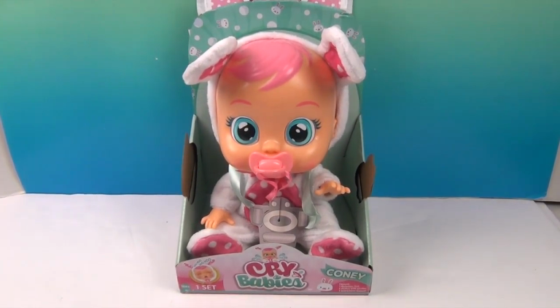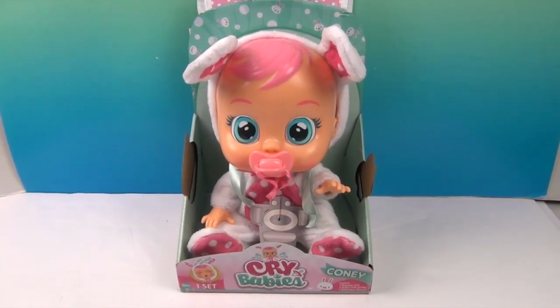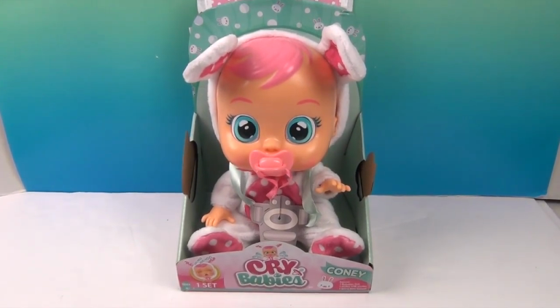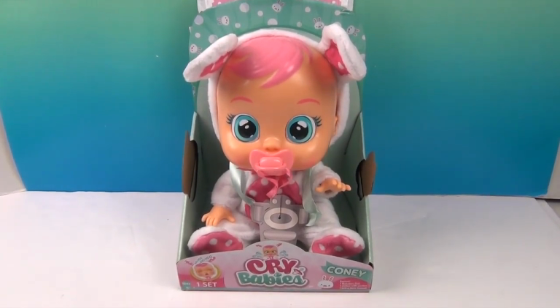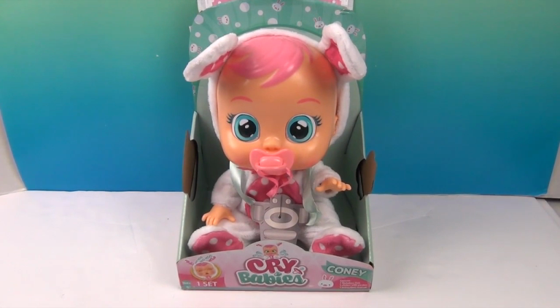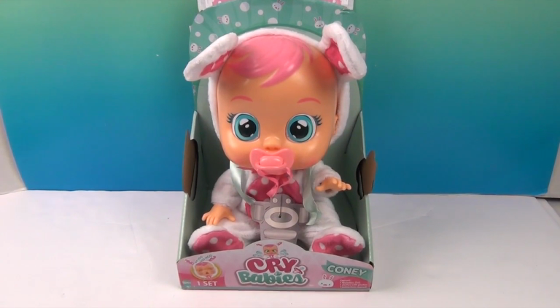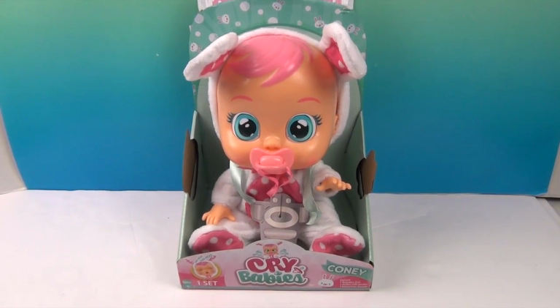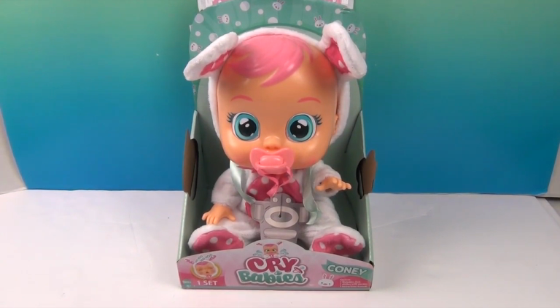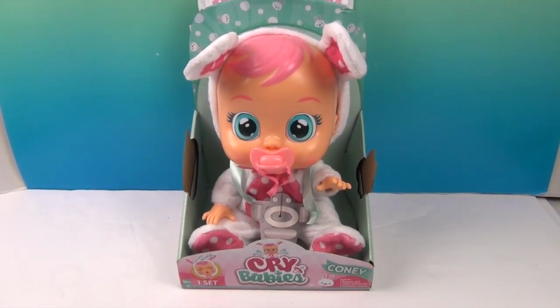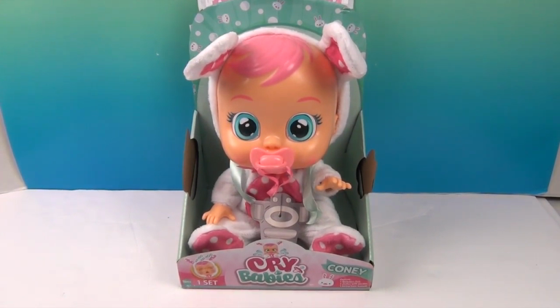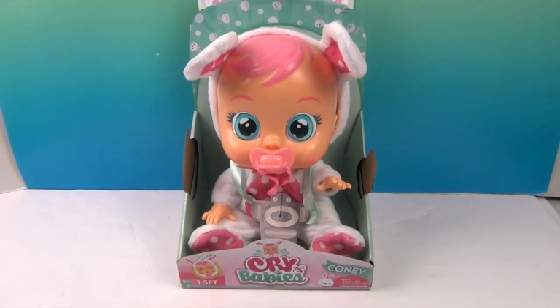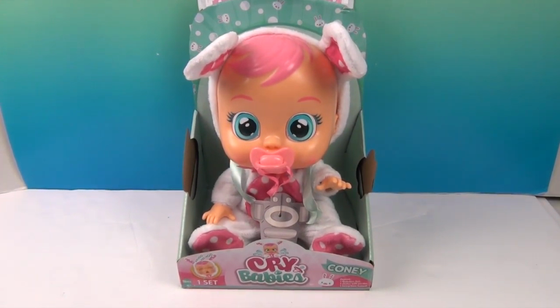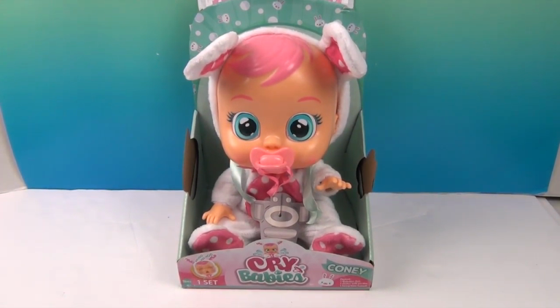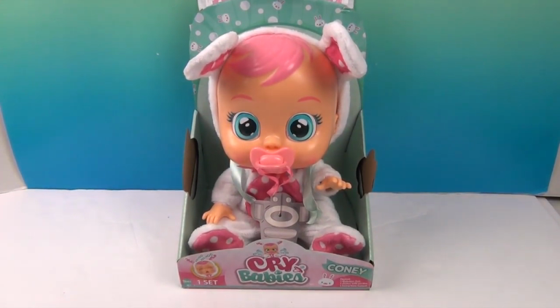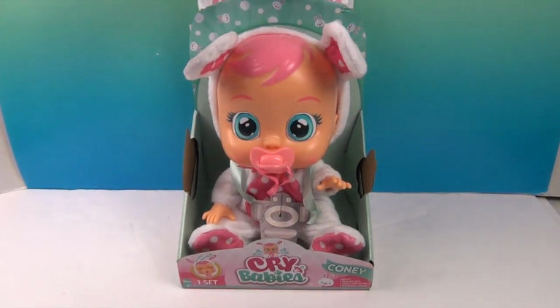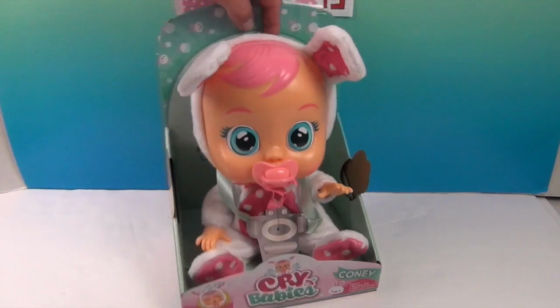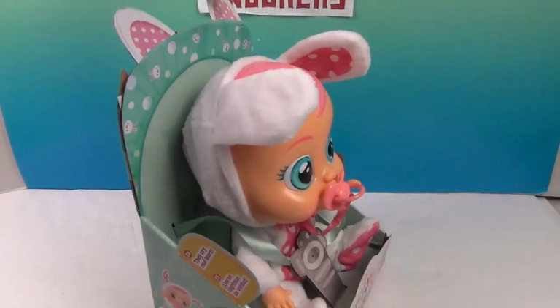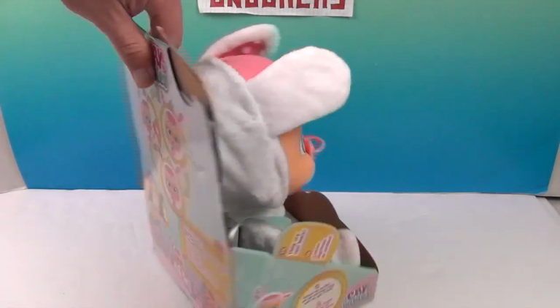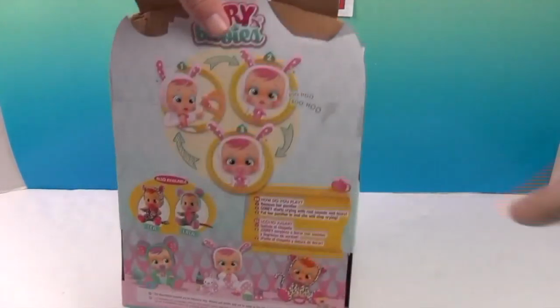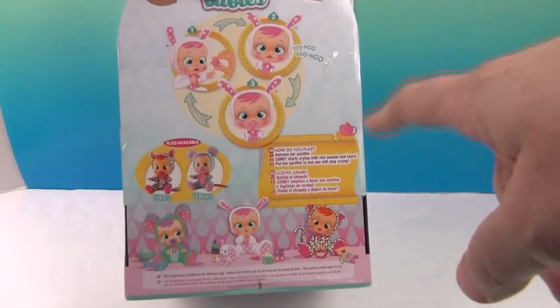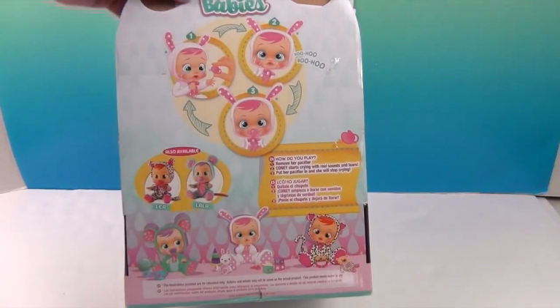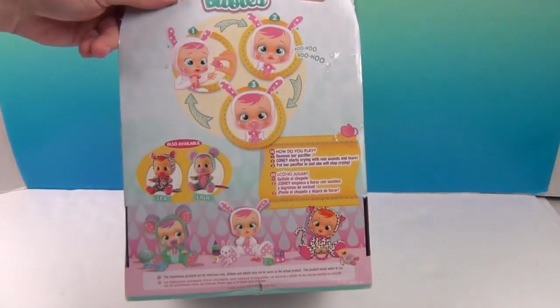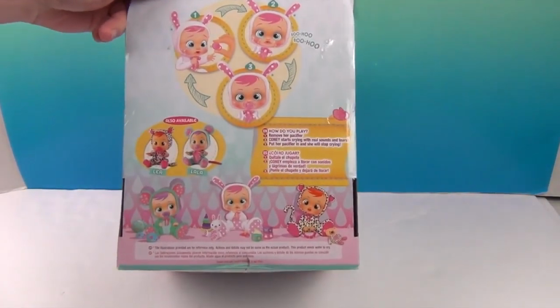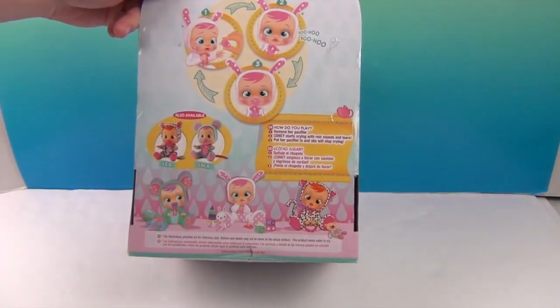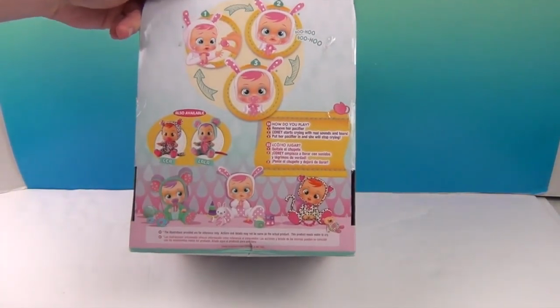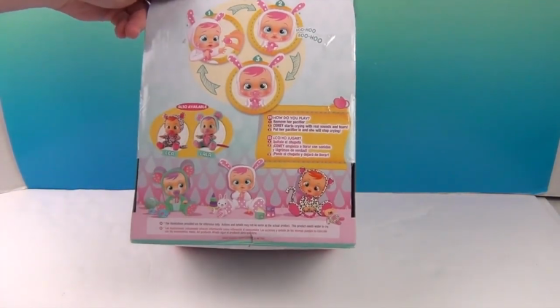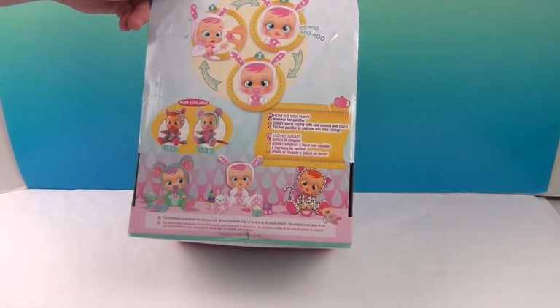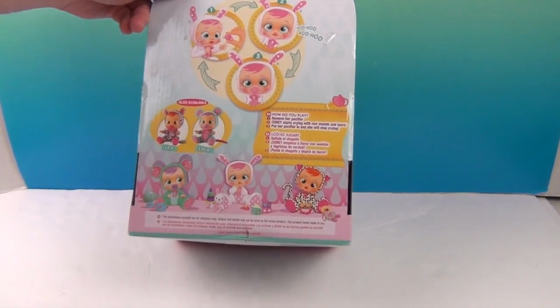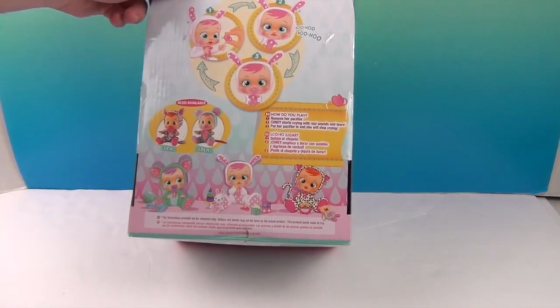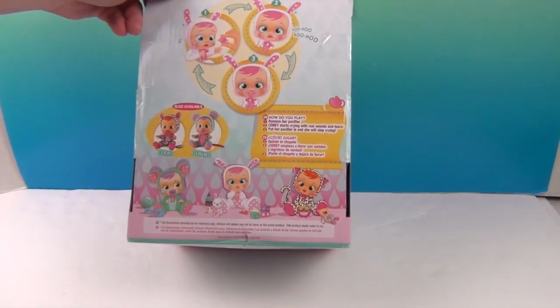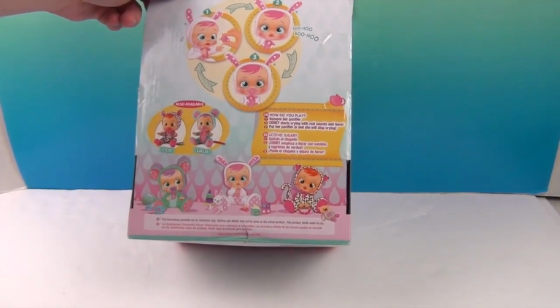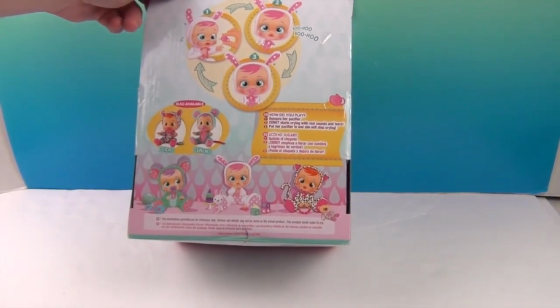So this Cry Baby is named Coney. And these babies, if you haven't seen them — they actually cry real tears! And they make the saddest little sounds!